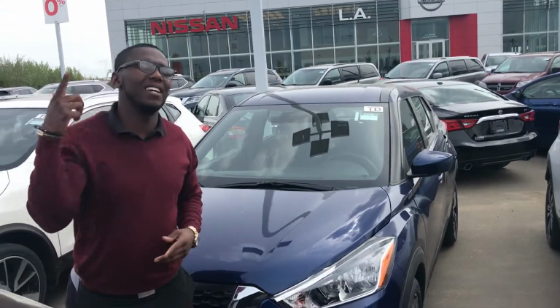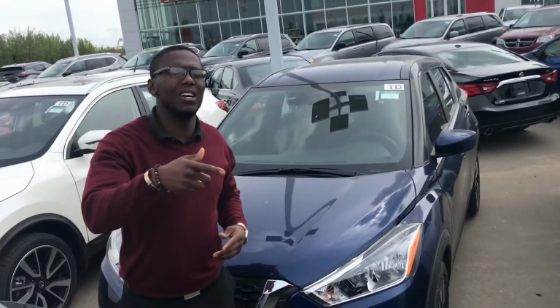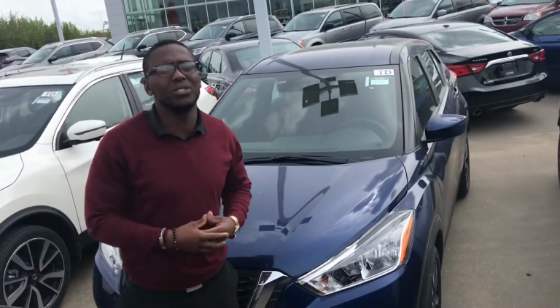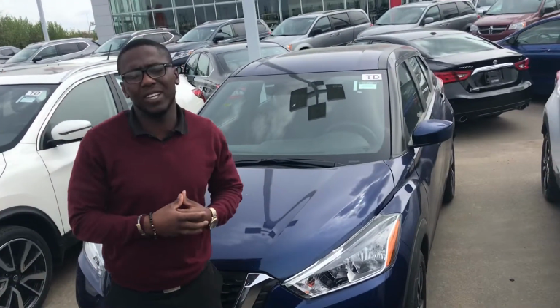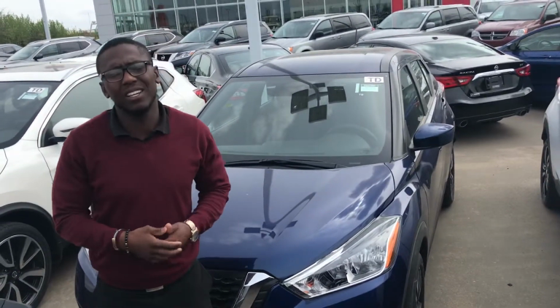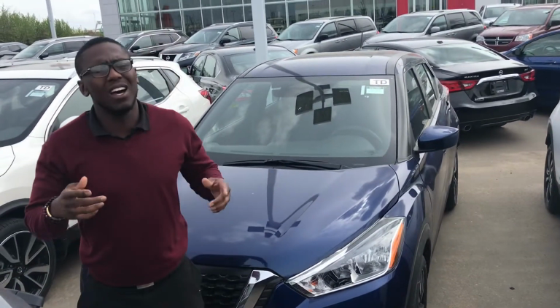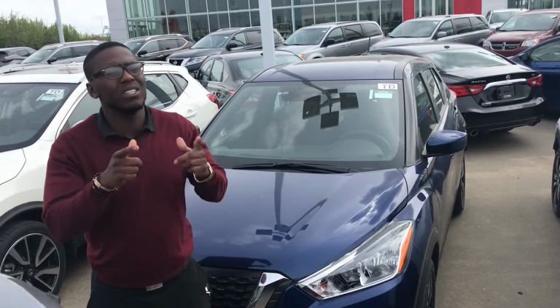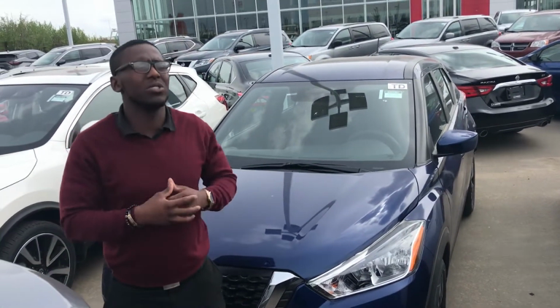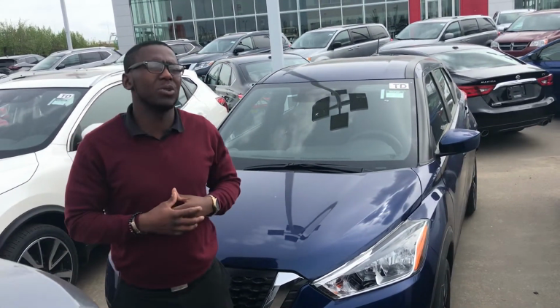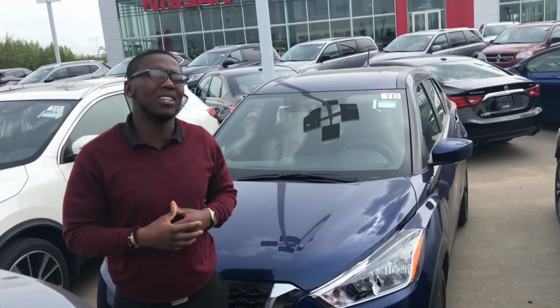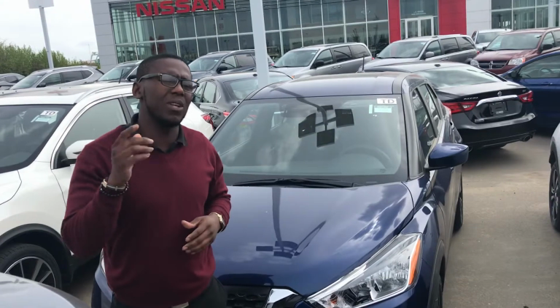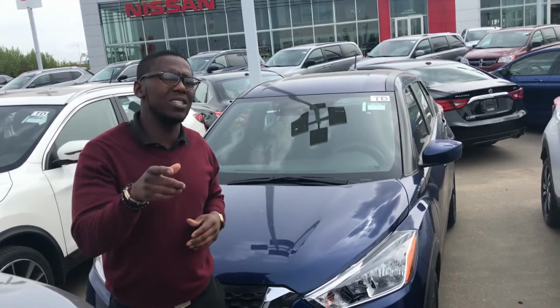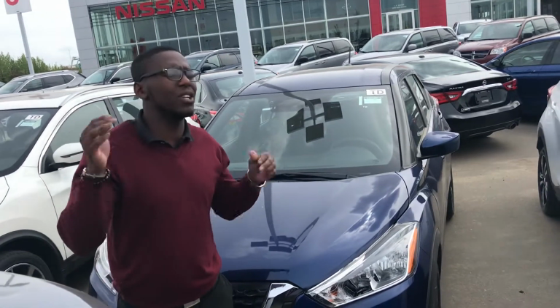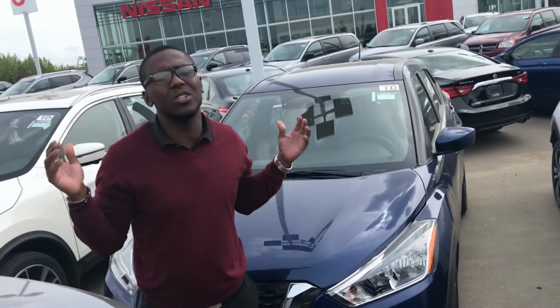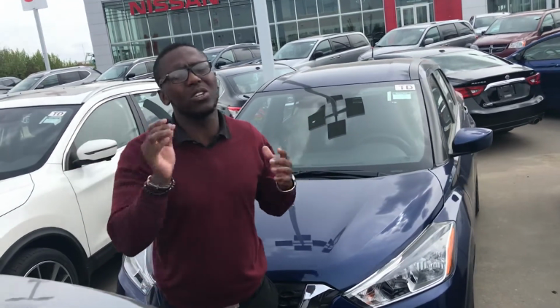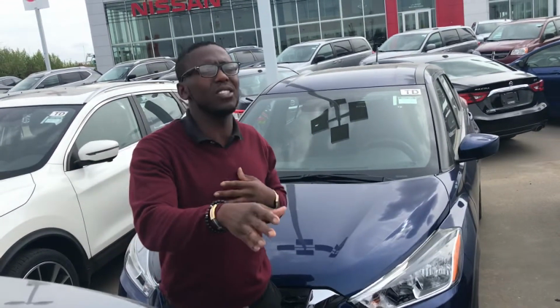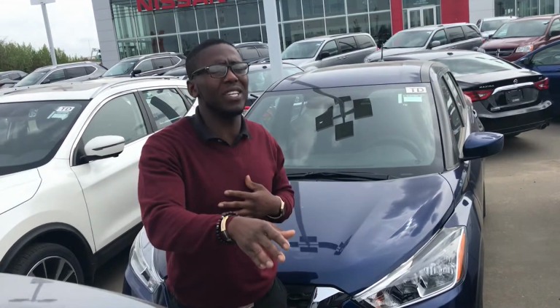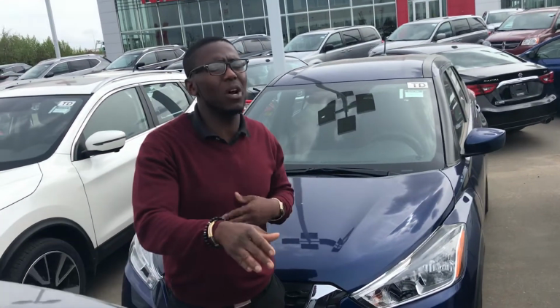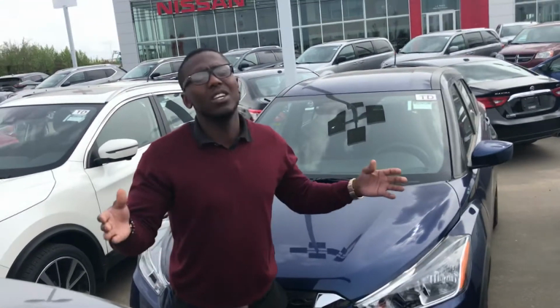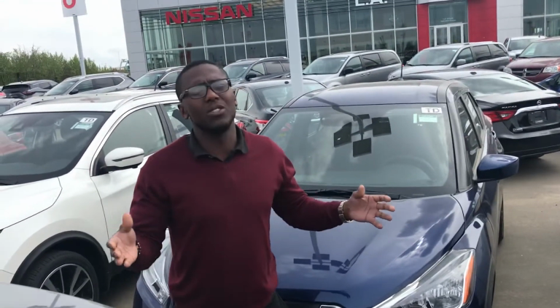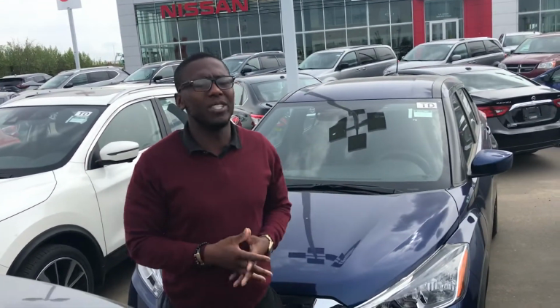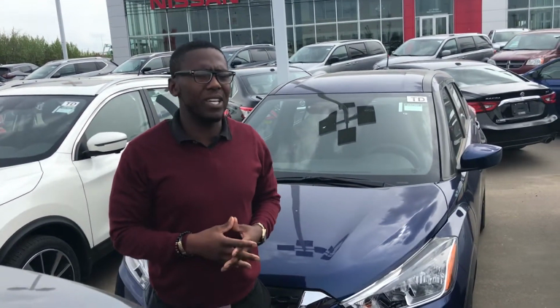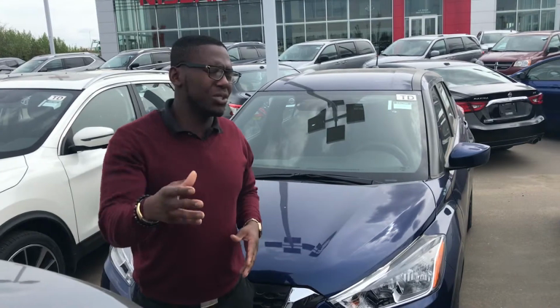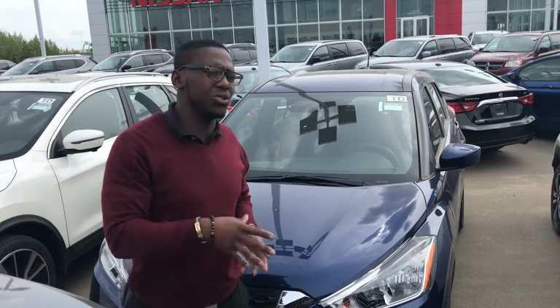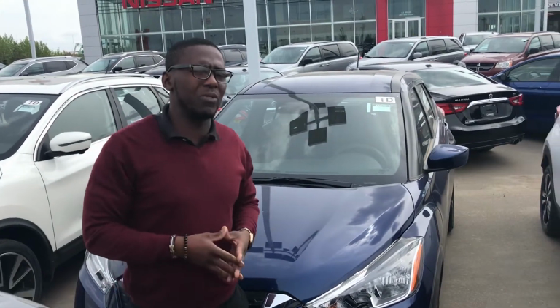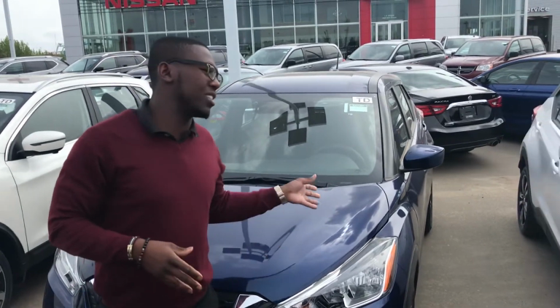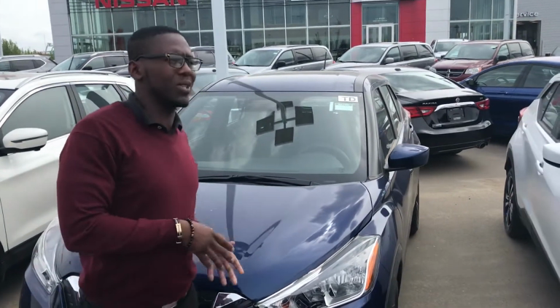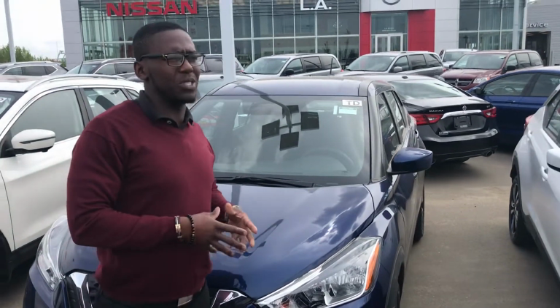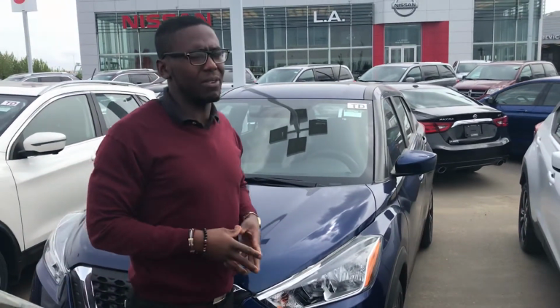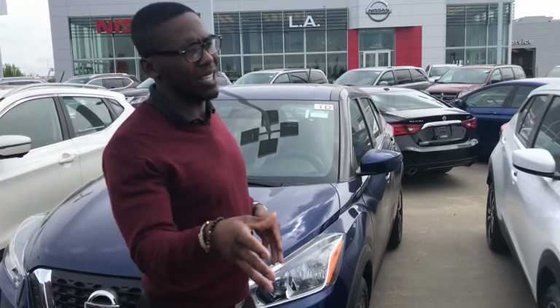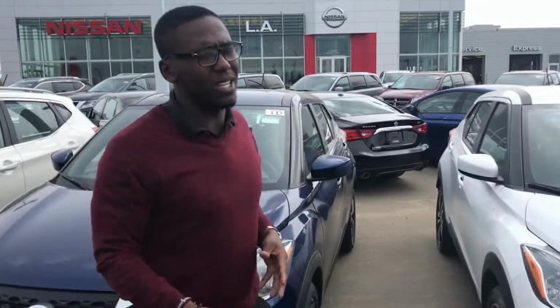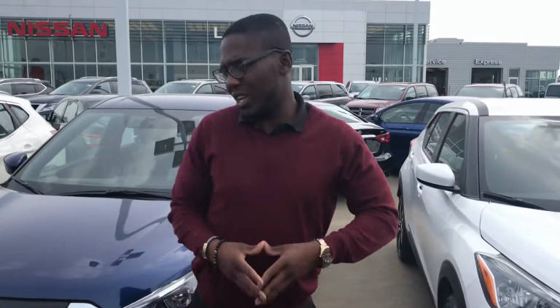Hey Noriel, Preysuit here again. You showed some interest, you want to get some numbers on the SV. You already took a look, you already test drove the S model, you wanted to know about the SV. I just want to shoot you a quick video to kind of show you what this one's gonna have compared to the other one that you checked out.